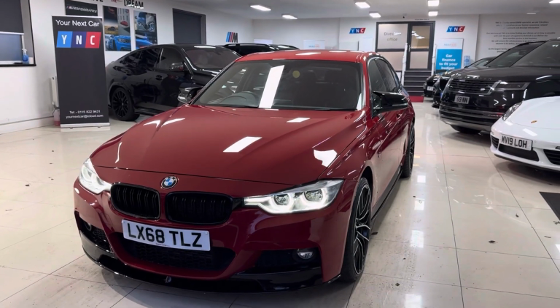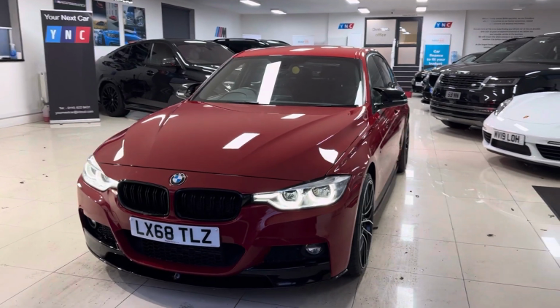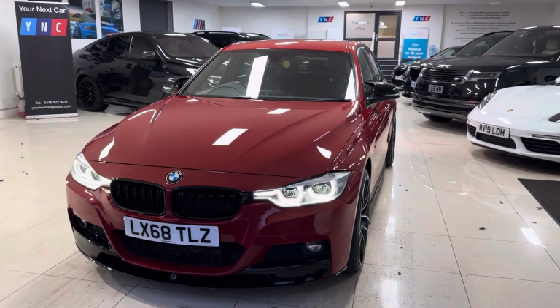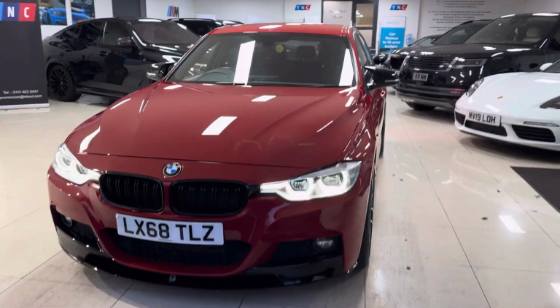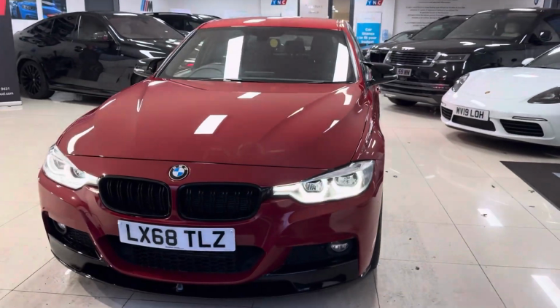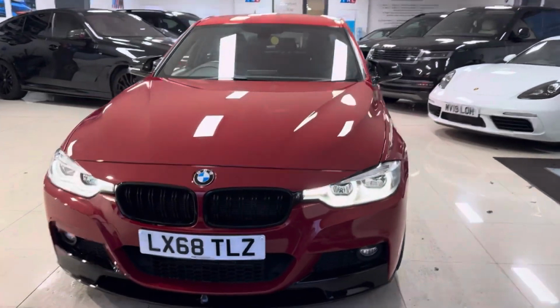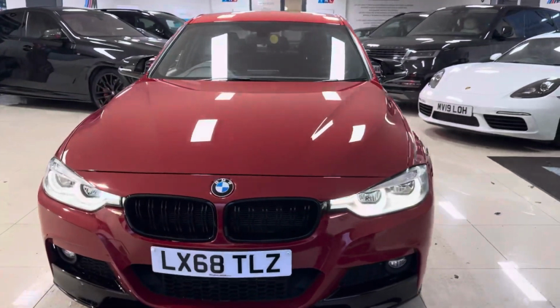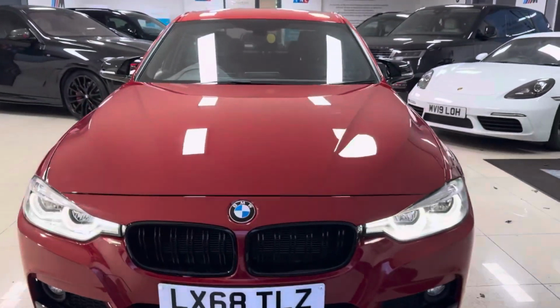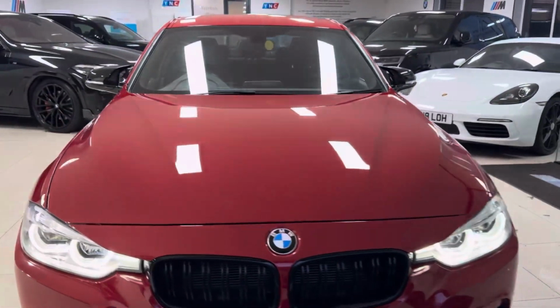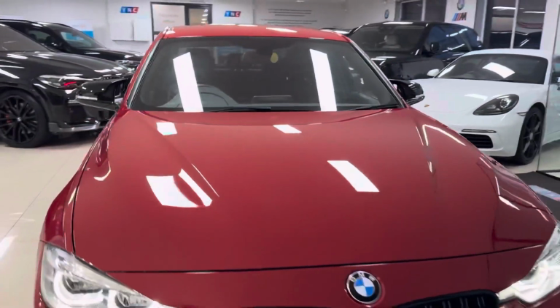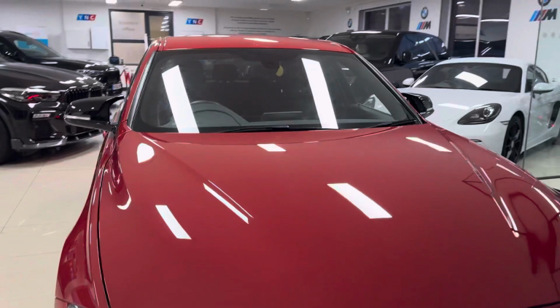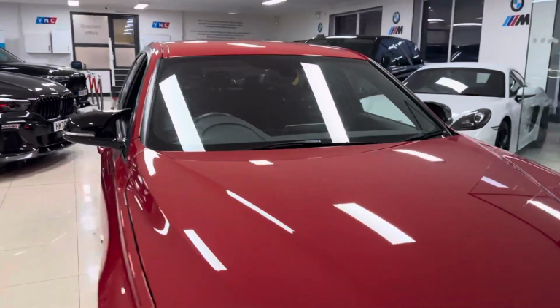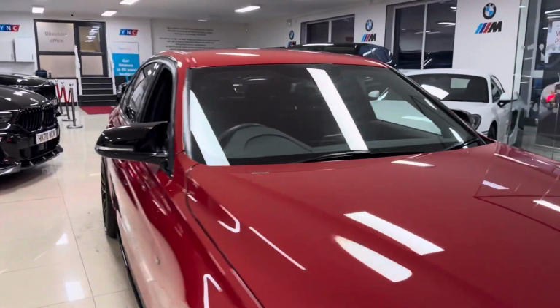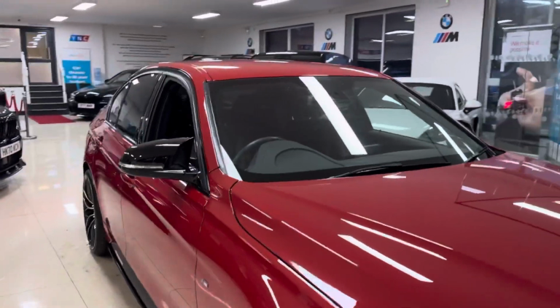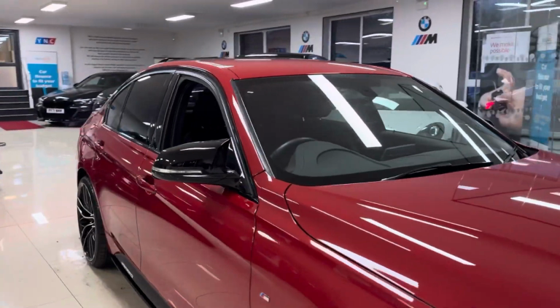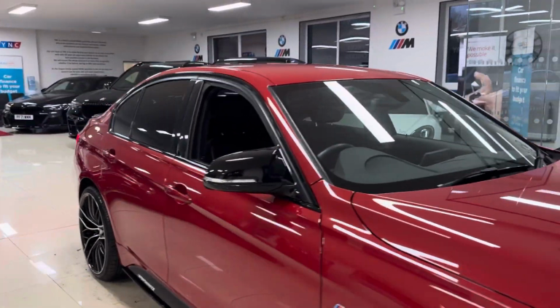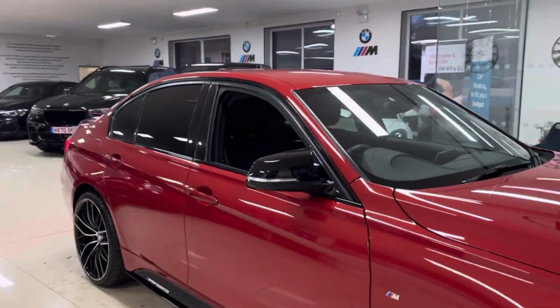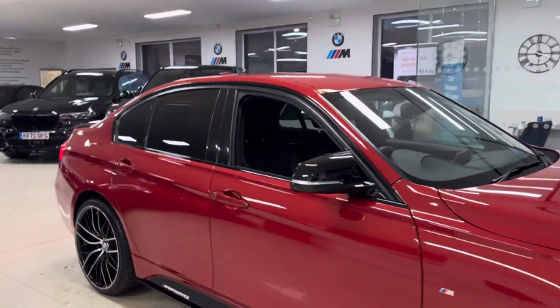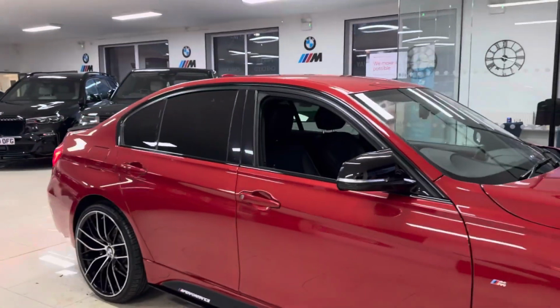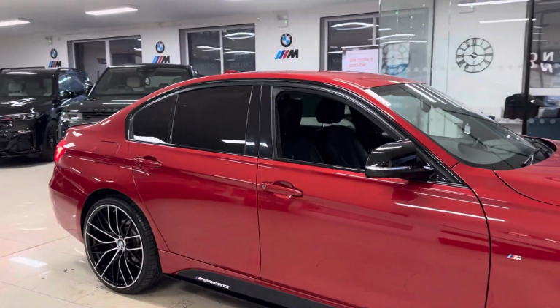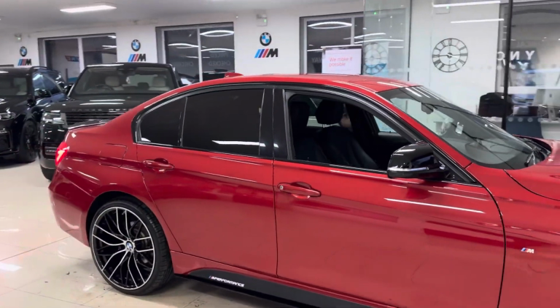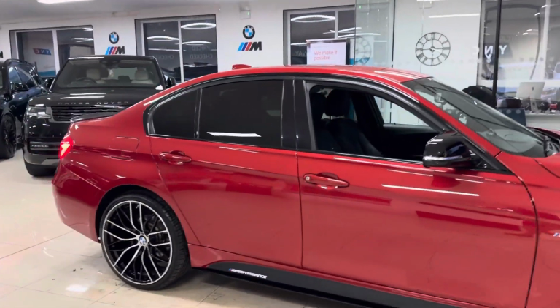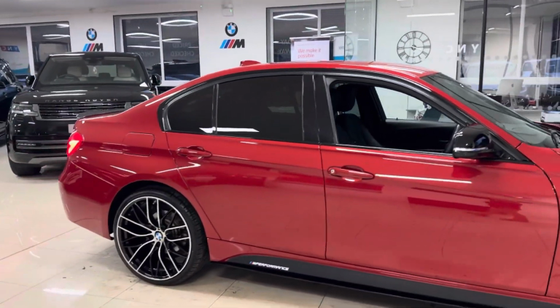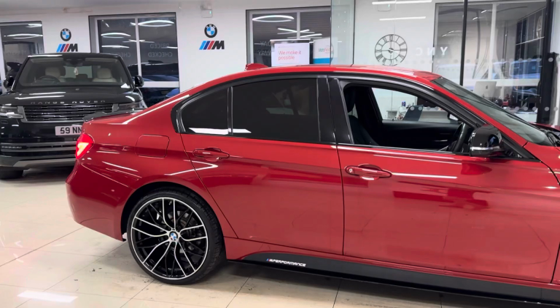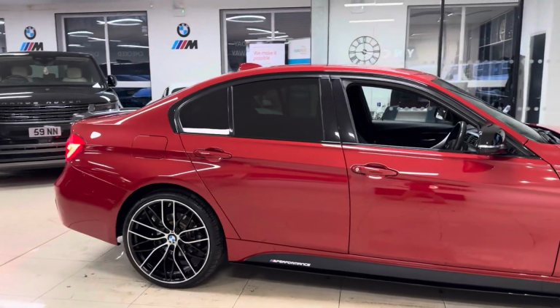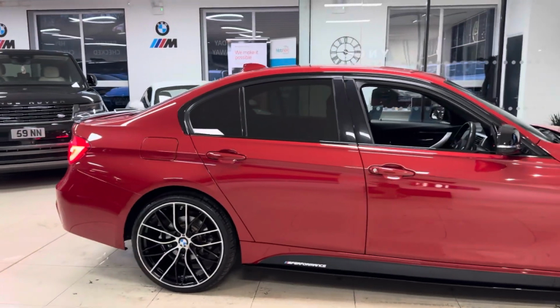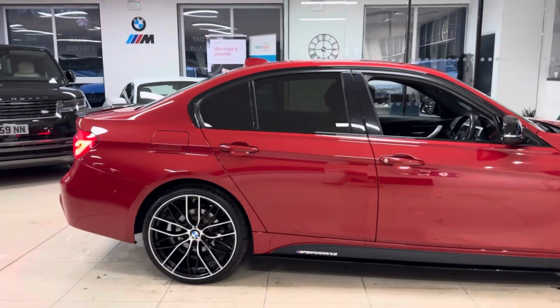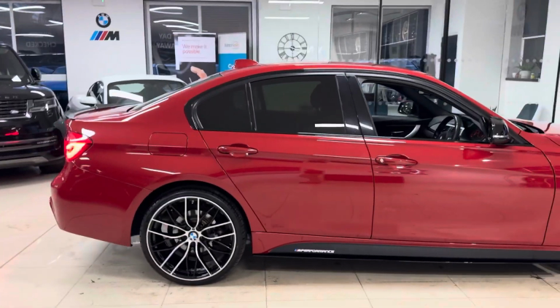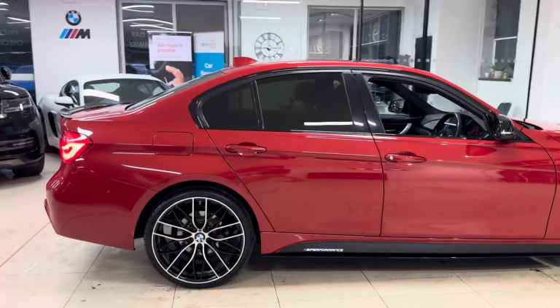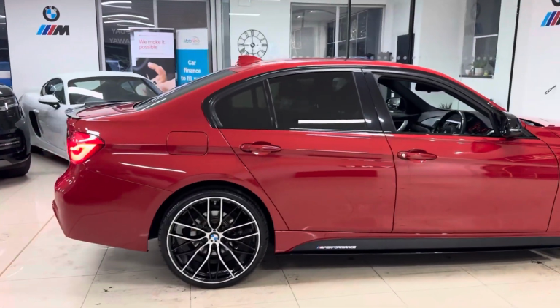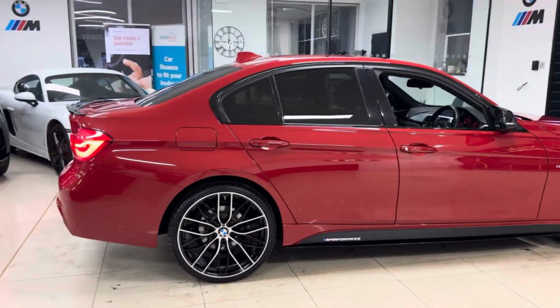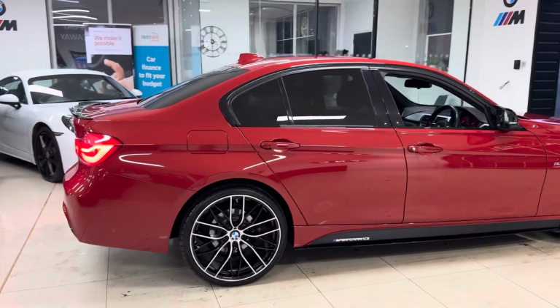Hi and welcome everyone to the walk around video here at Your Next Car — the 2018 68 Reg 320D M Sport X Drive Saloon, presented in Melbourne Red, featuring the Y&C body enhancement kit along with some nice options and features.